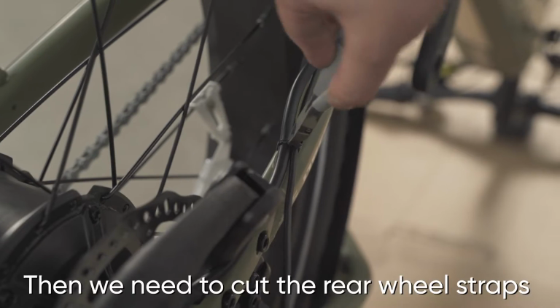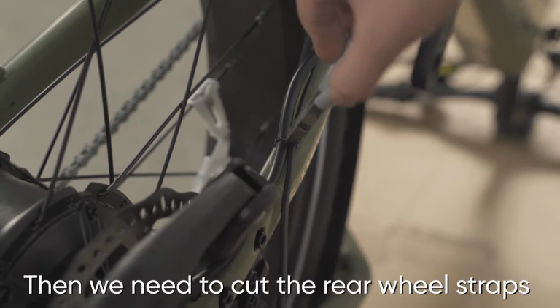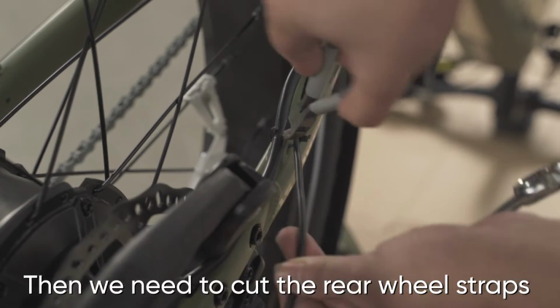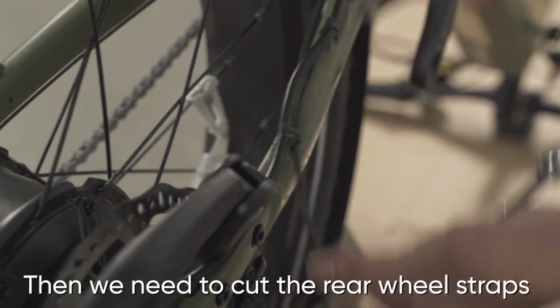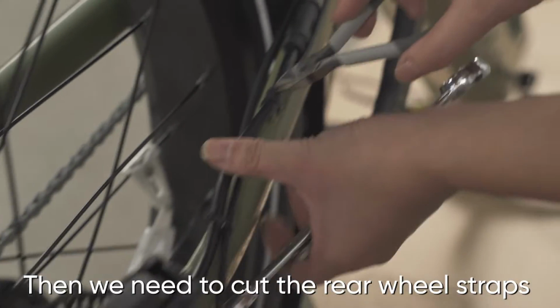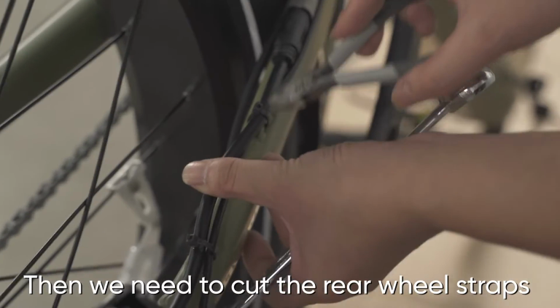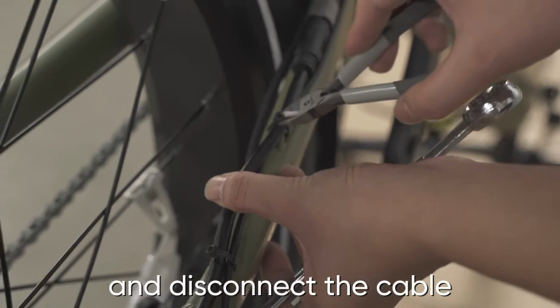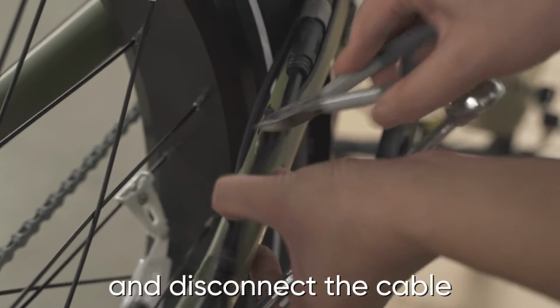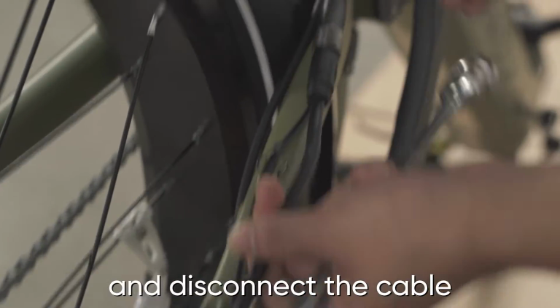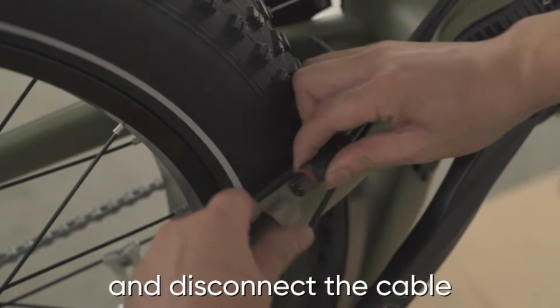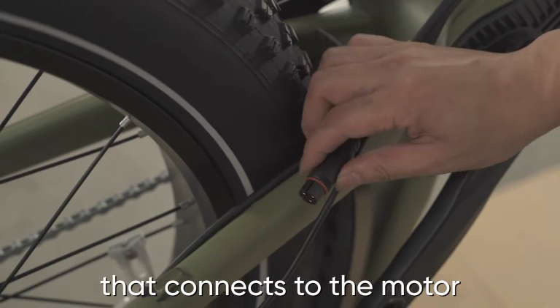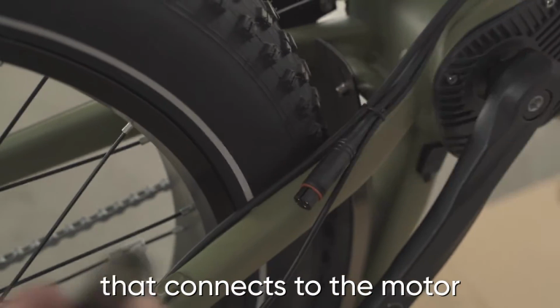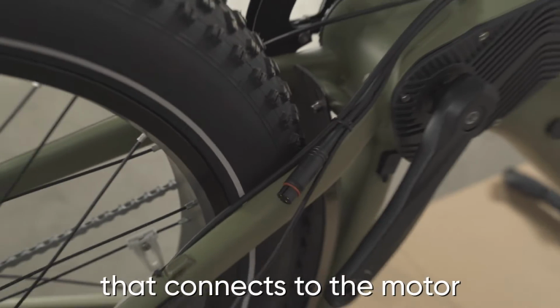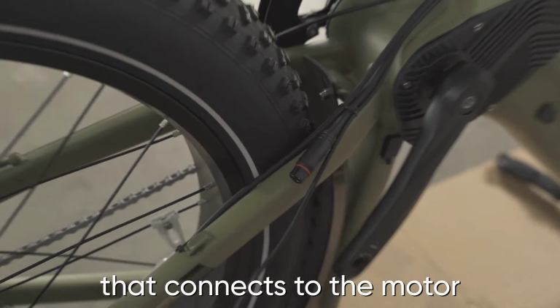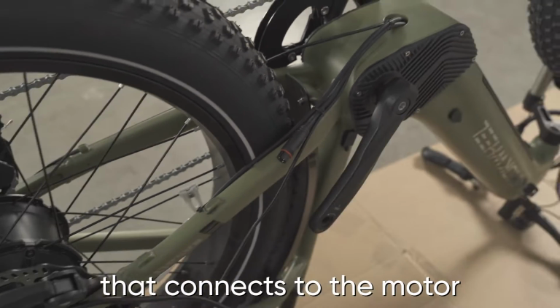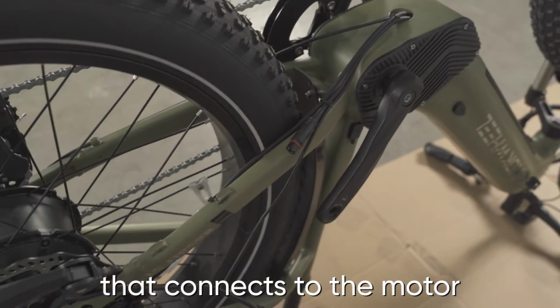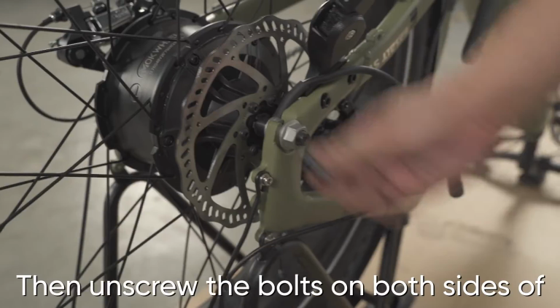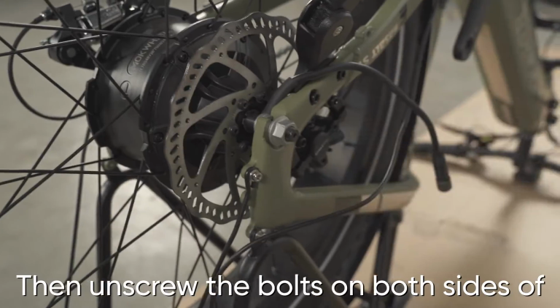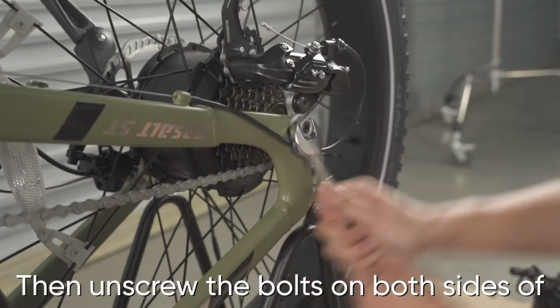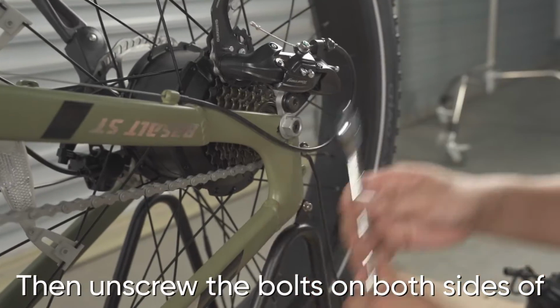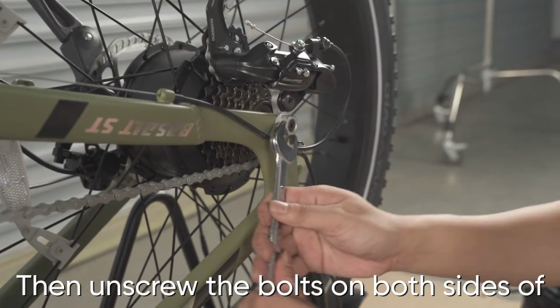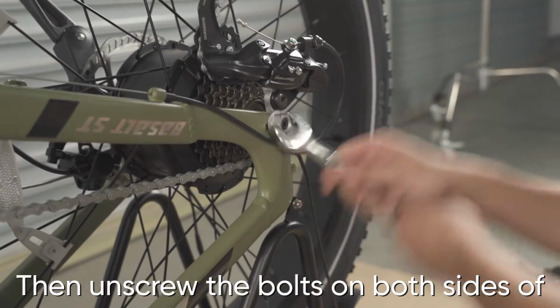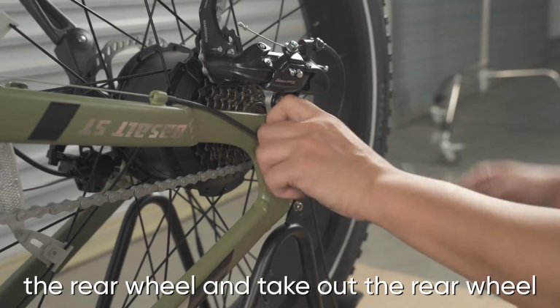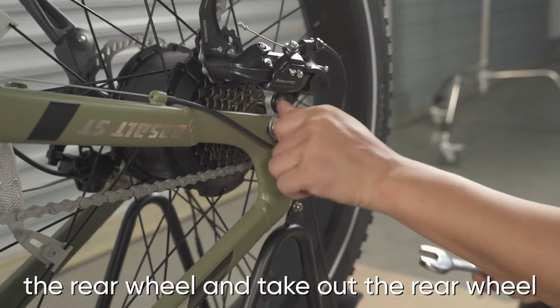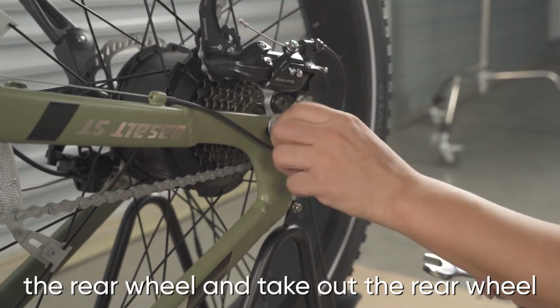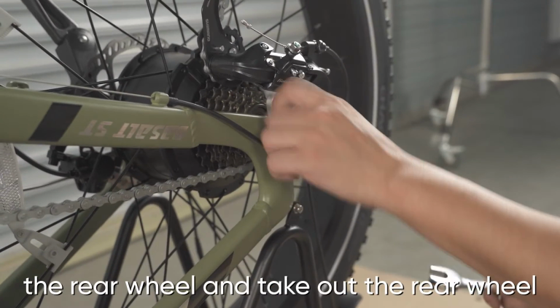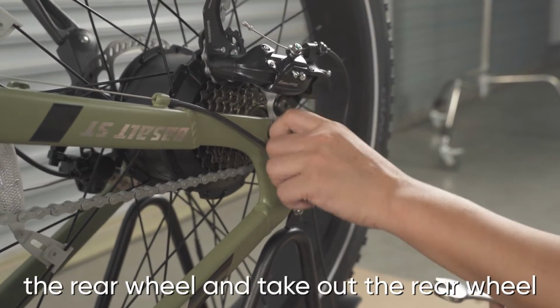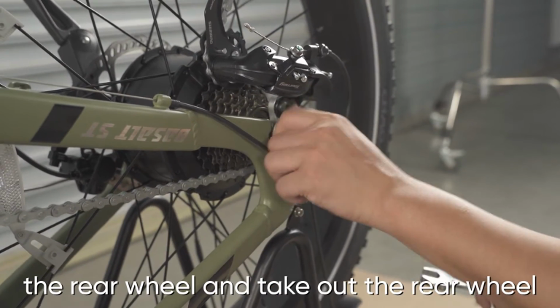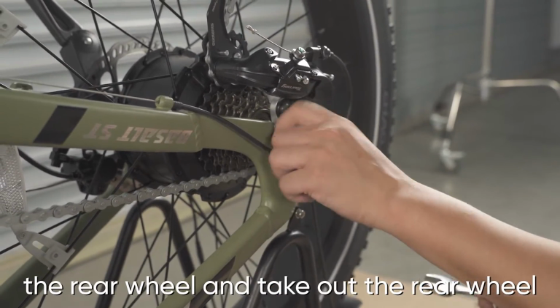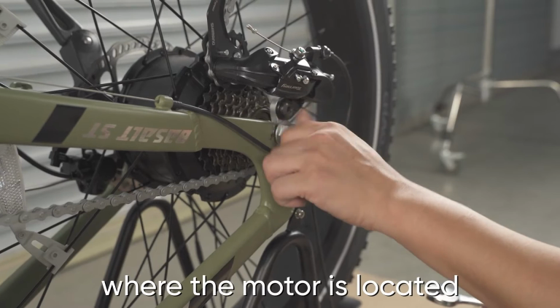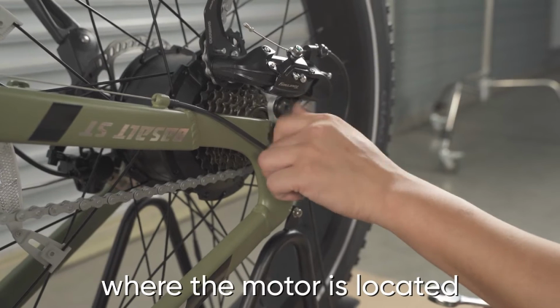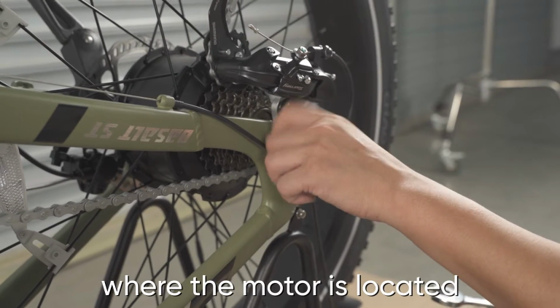Then we need to cut the rear wheel straps and disconnect the cable that connects to the motor. Then unscrew the bolts on both sides of the rear wheel and take out the rear wheel where the motor is located.